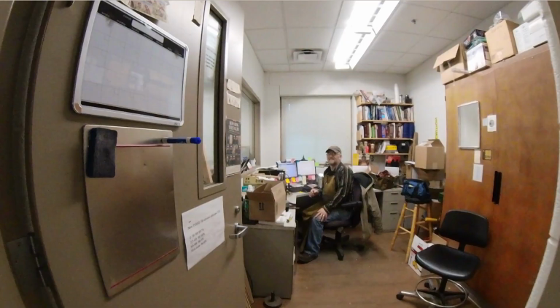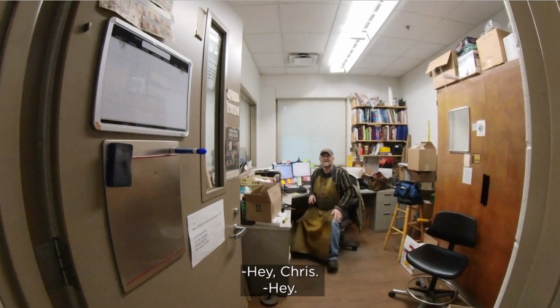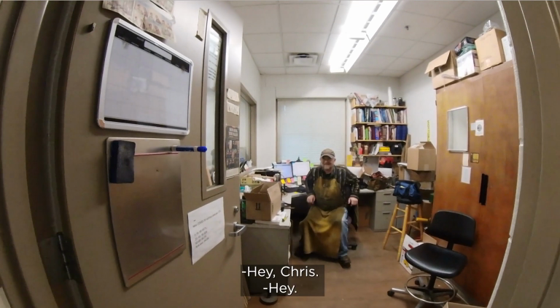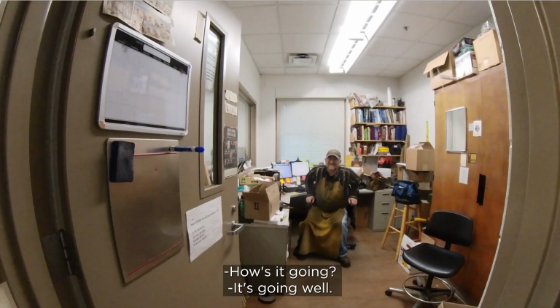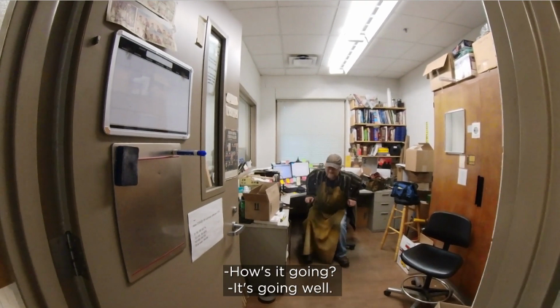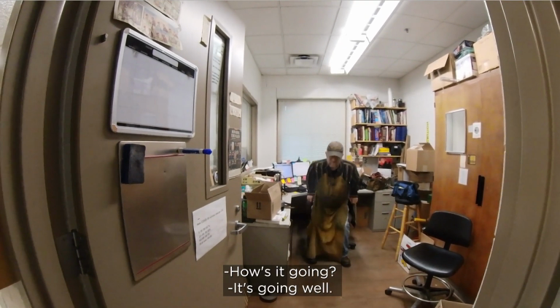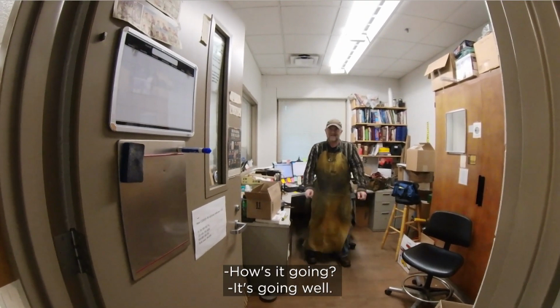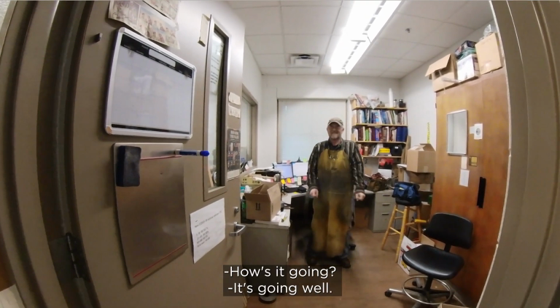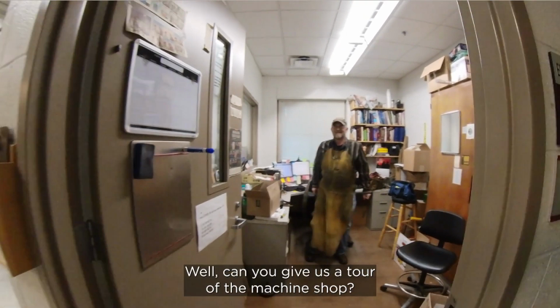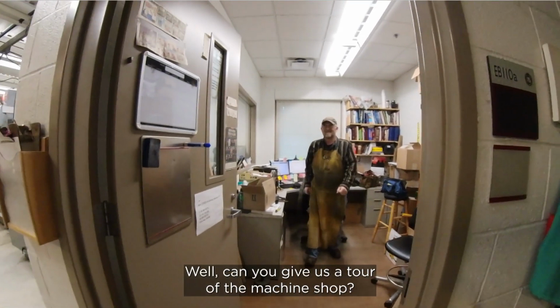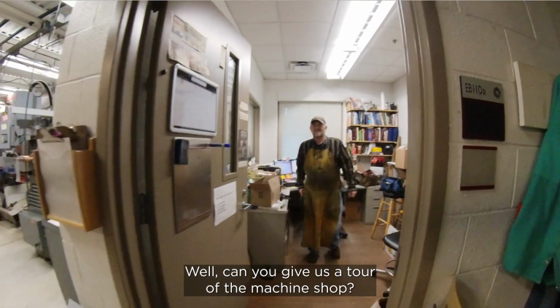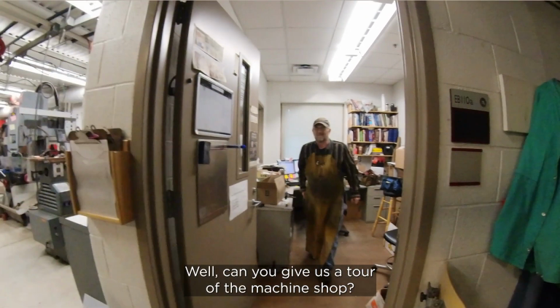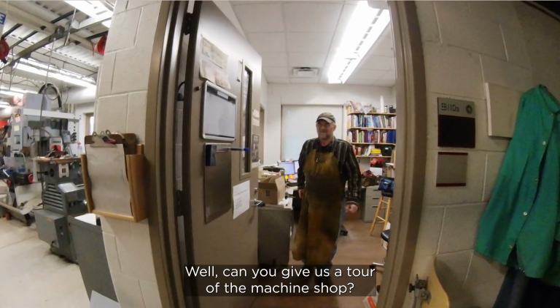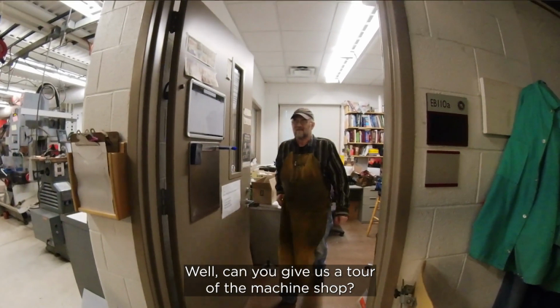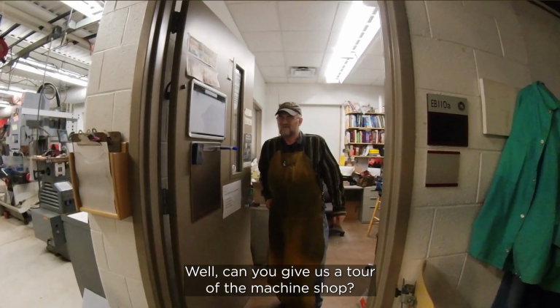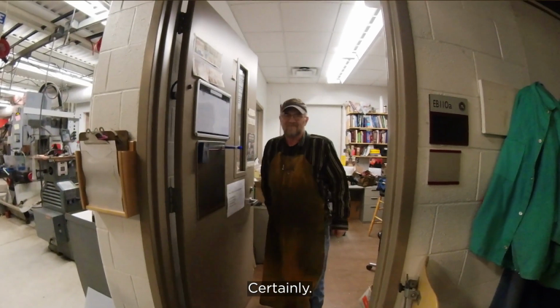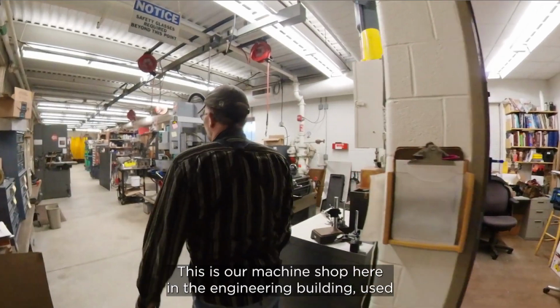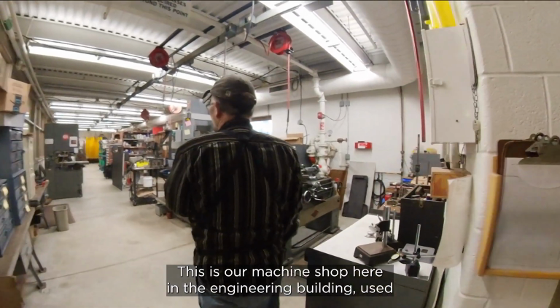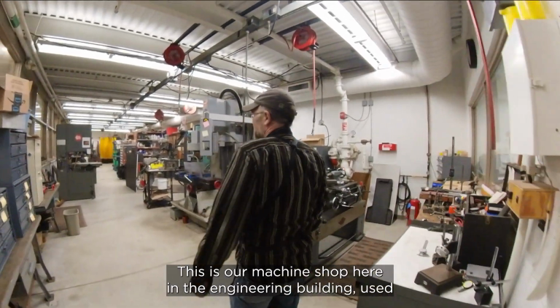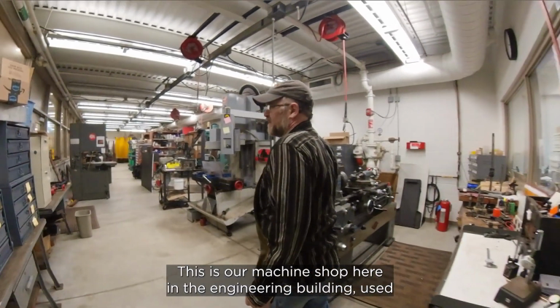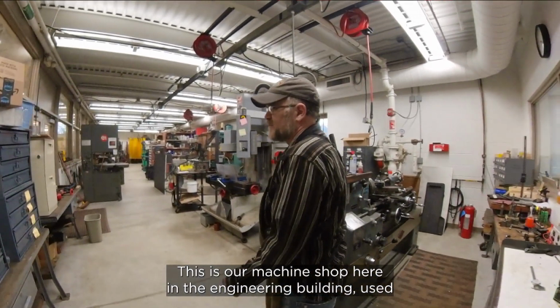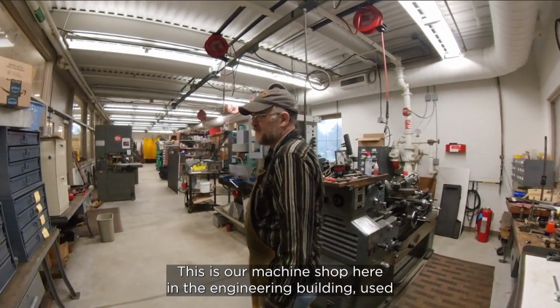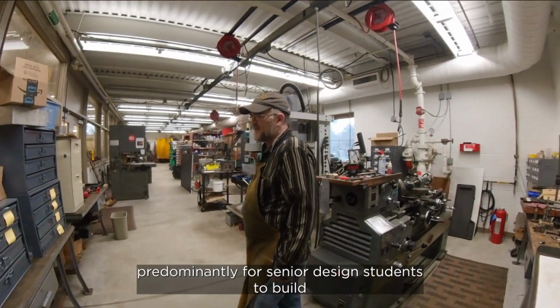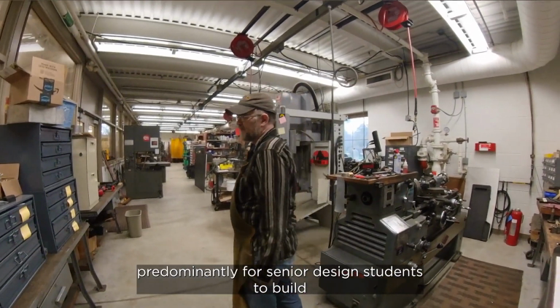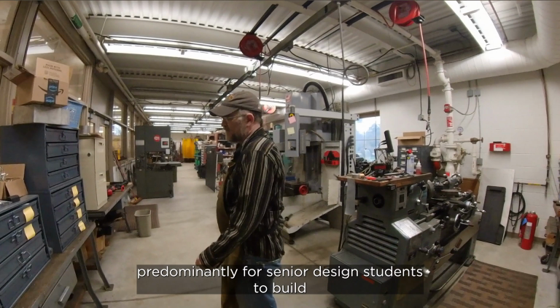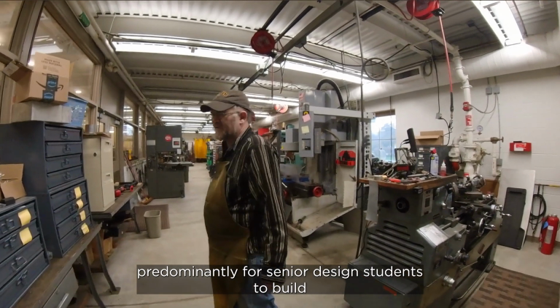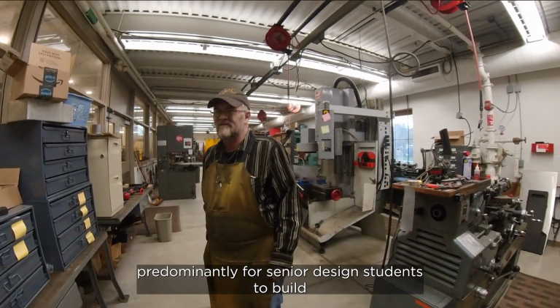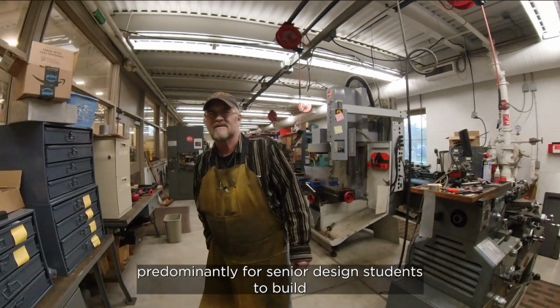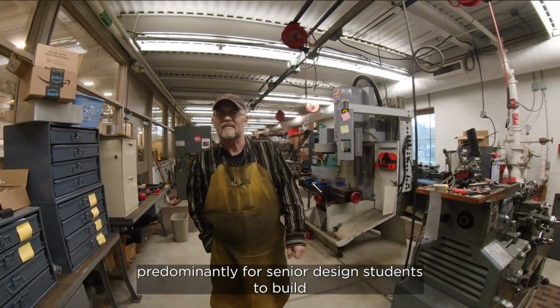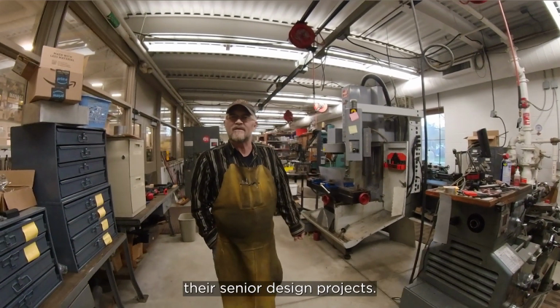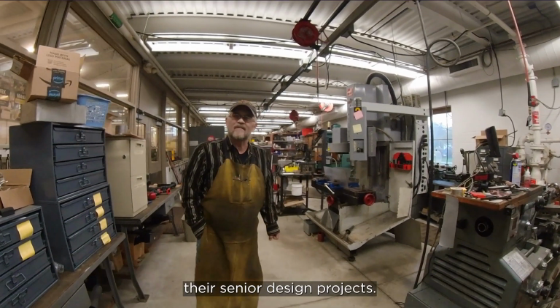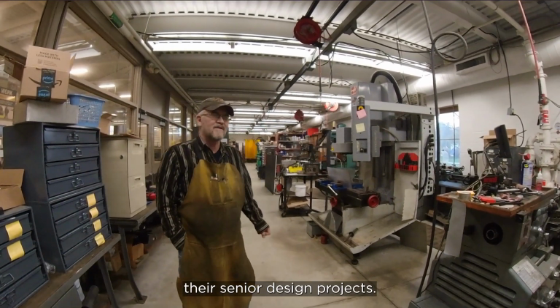Hey Chris! Can you give us a tour of the machine shop? Certainly. This is our machine shop here in the engineering building, used predominantly for senior design students to build their senior design projects.